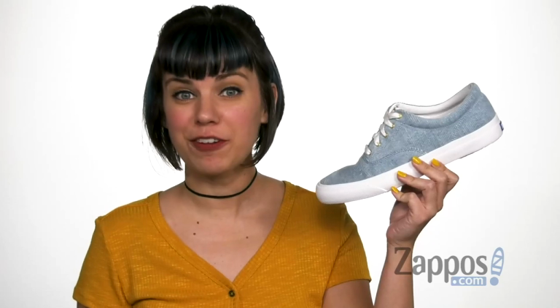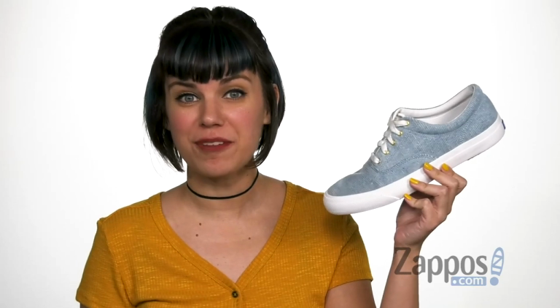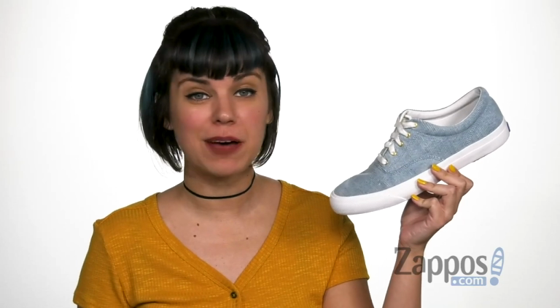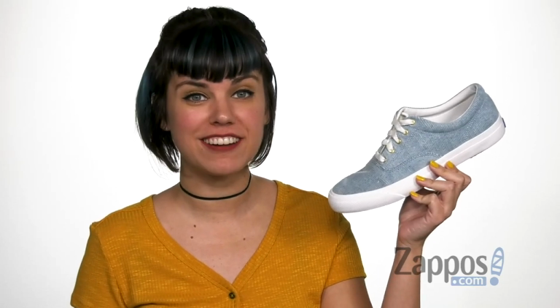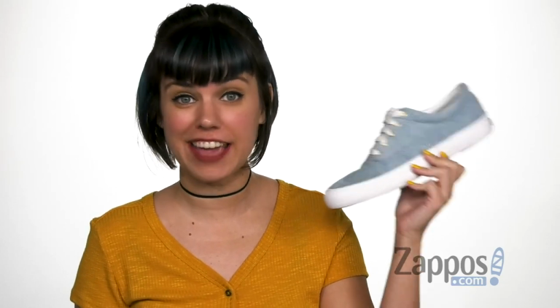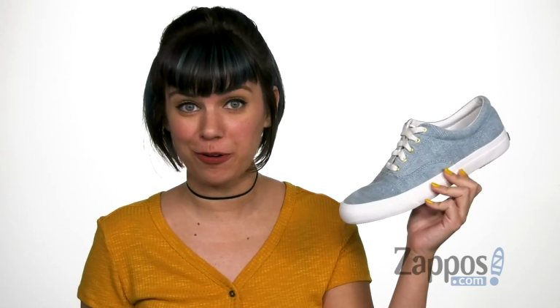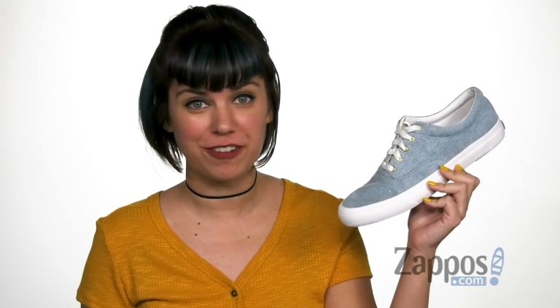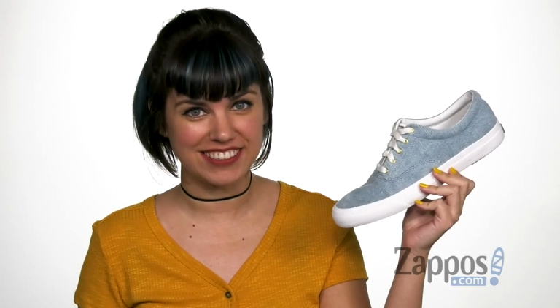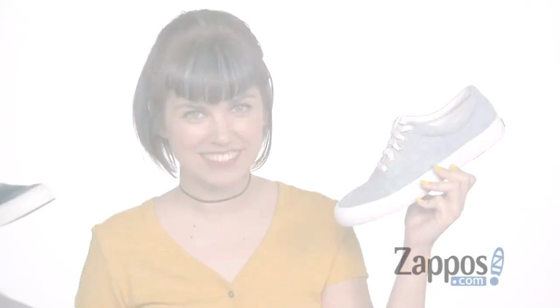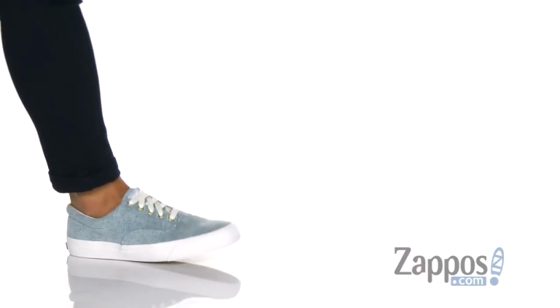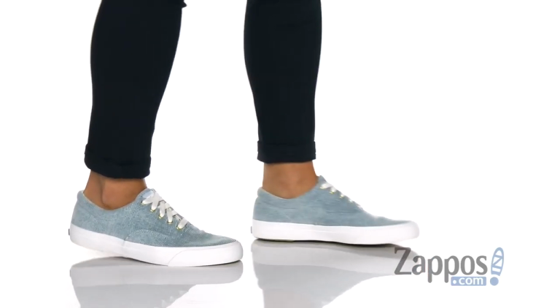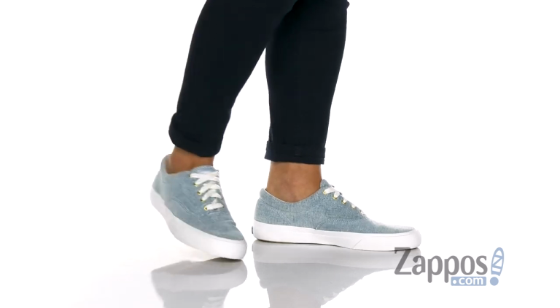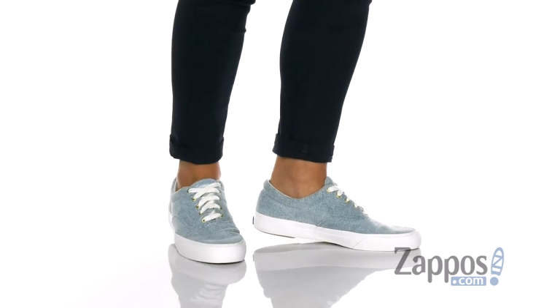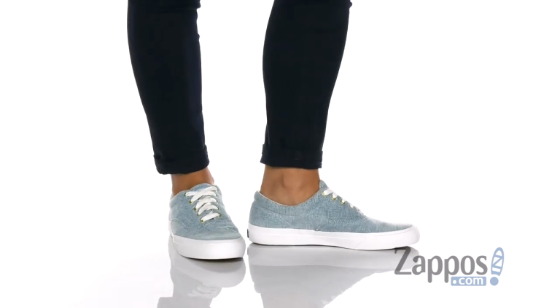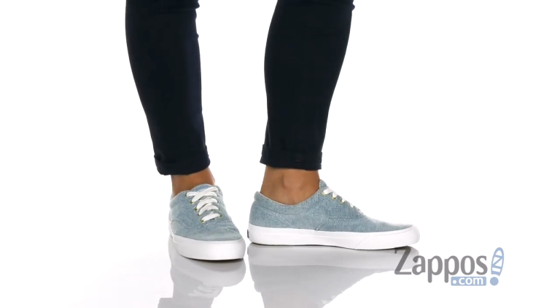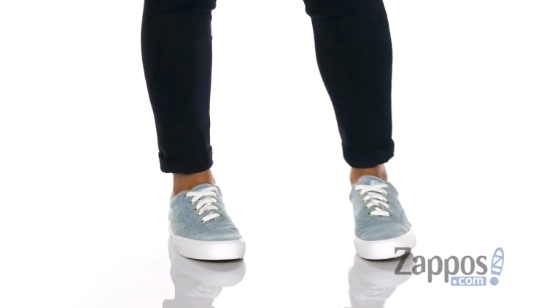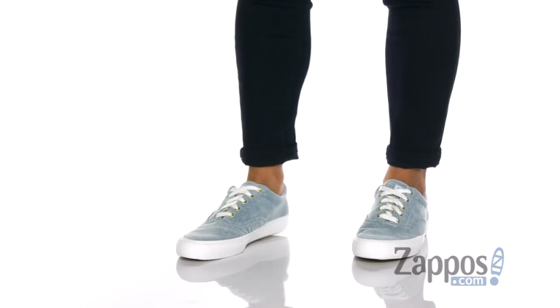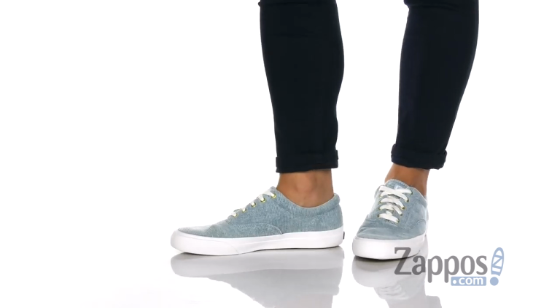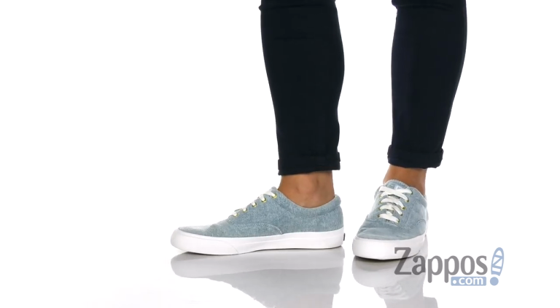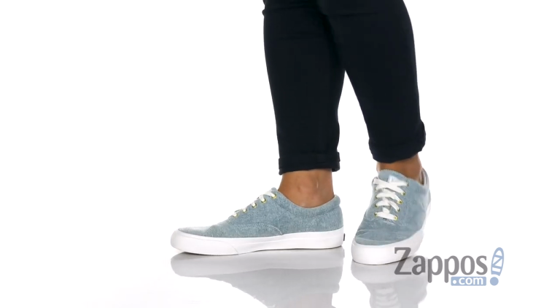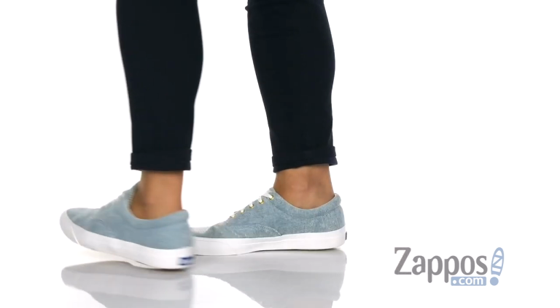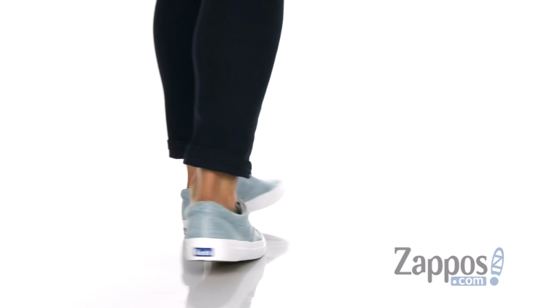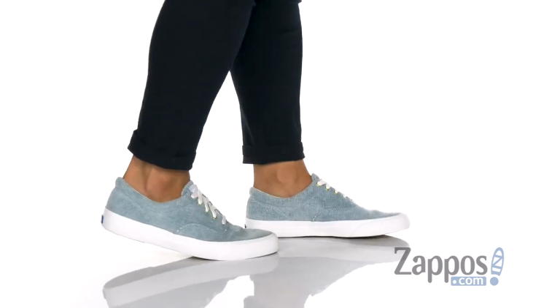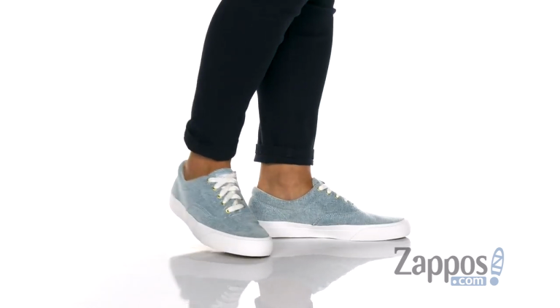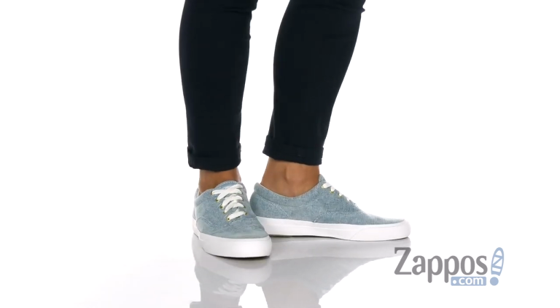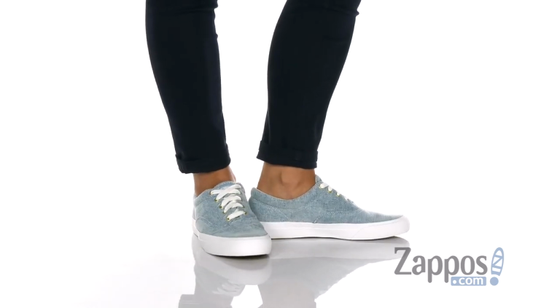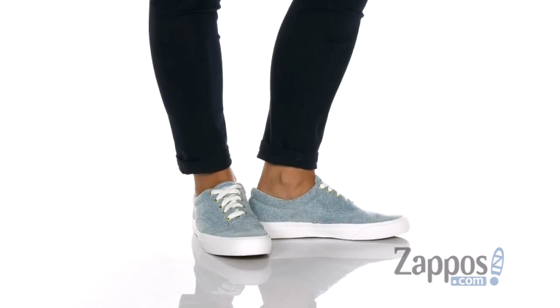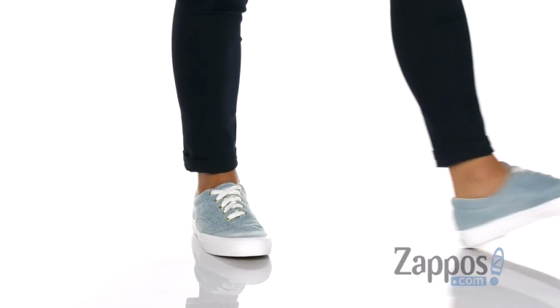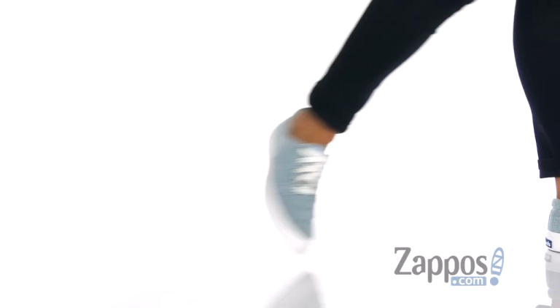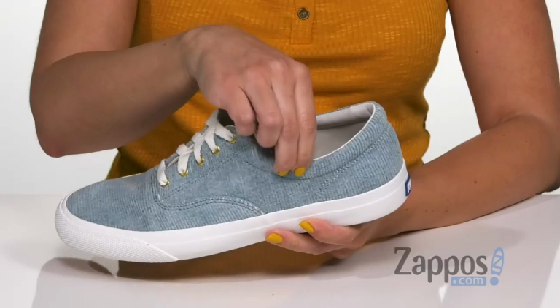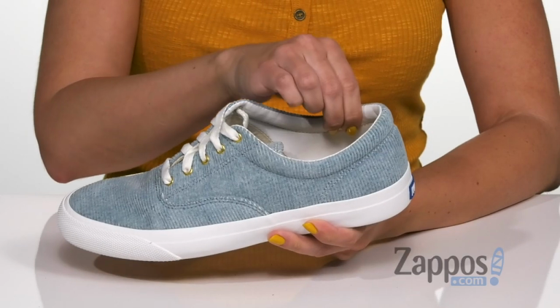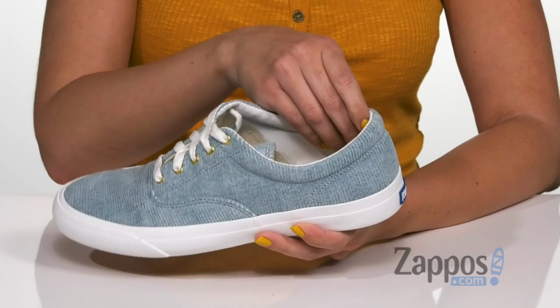Hey everyone, Autumn from Zappos here and this is the Inker Corduroy from Keds. These fun sneakers have a really cool corduroy upper — it's really soft, it's easy to lace up, and I love the gold eyelets too. Nice cushioning around the ankle.